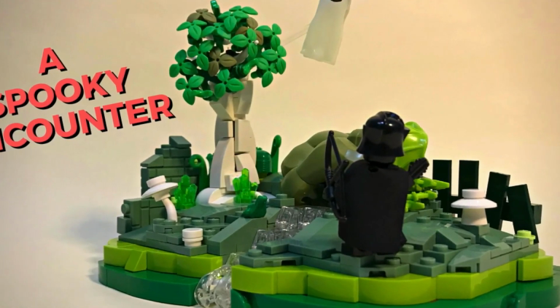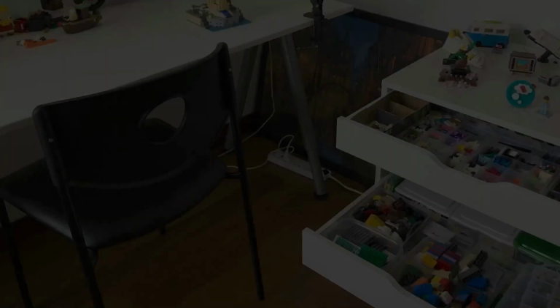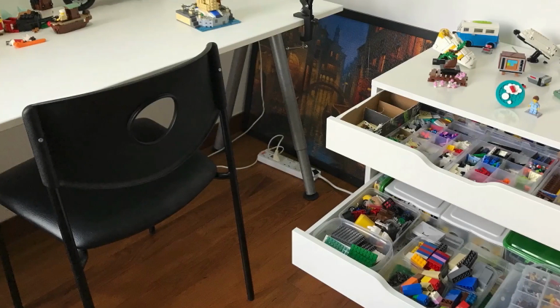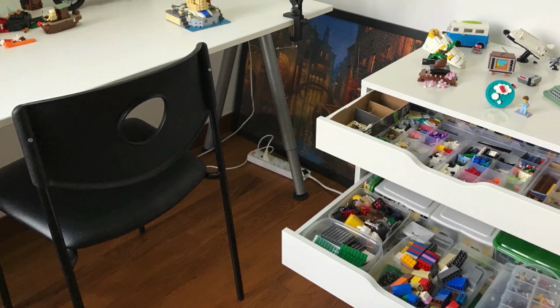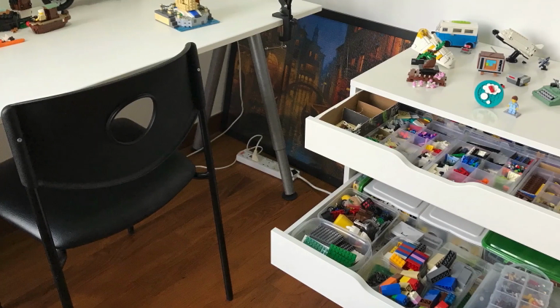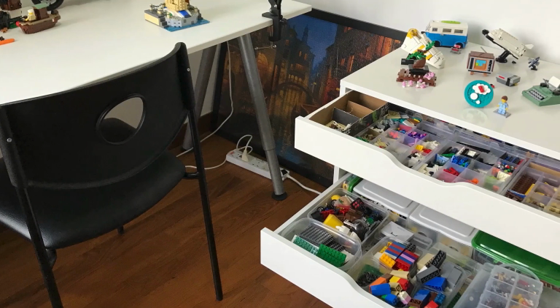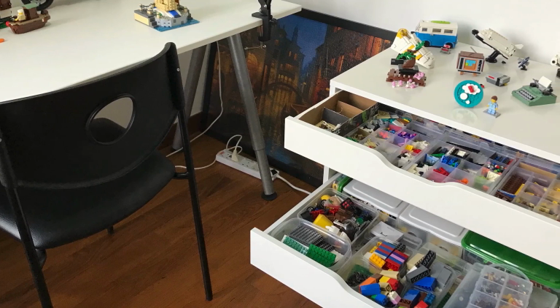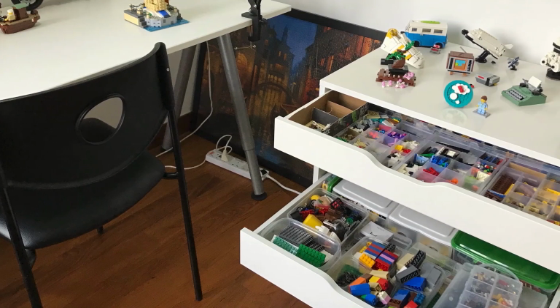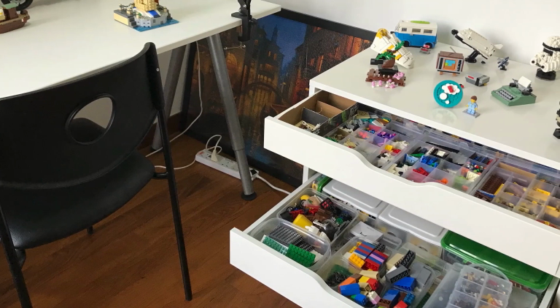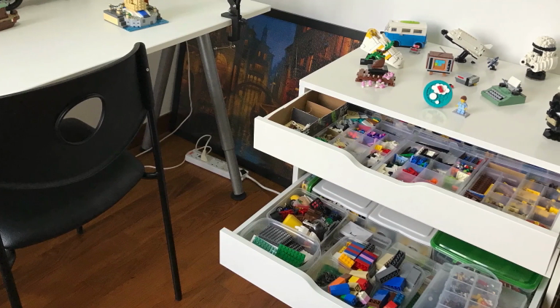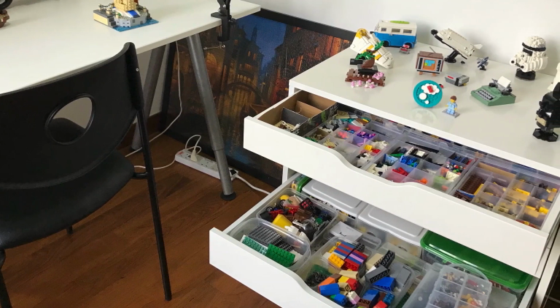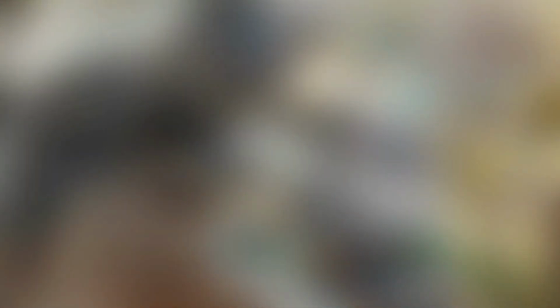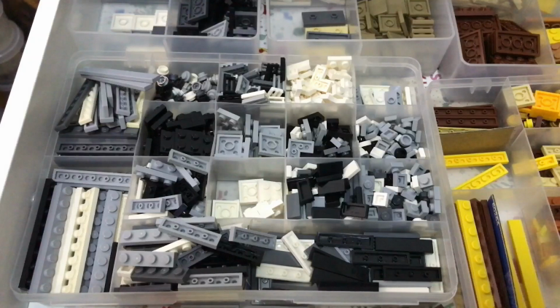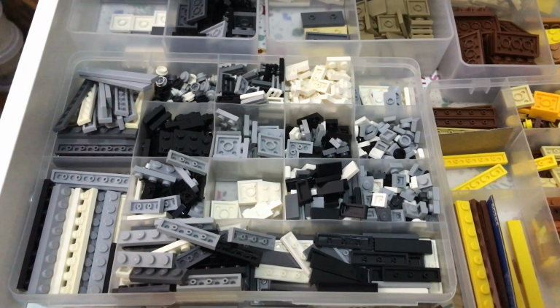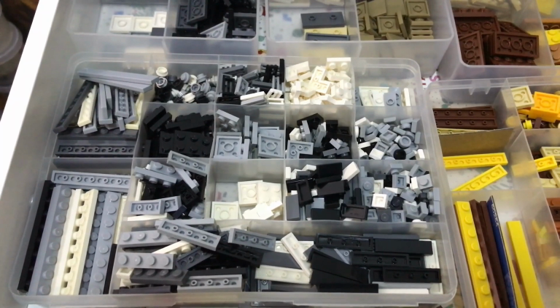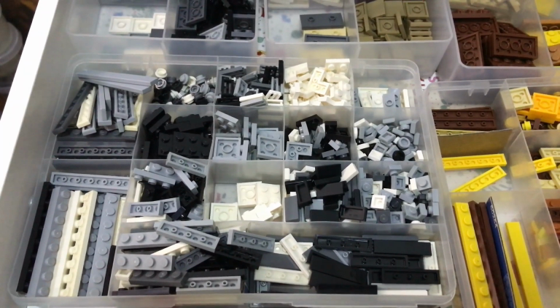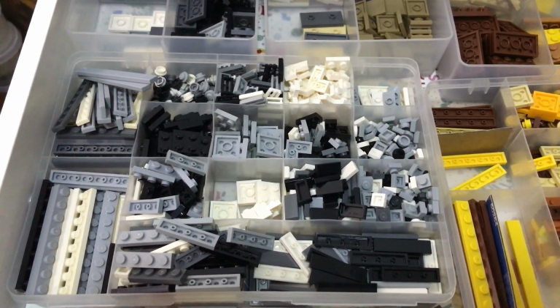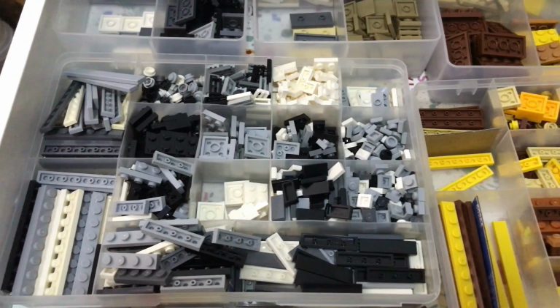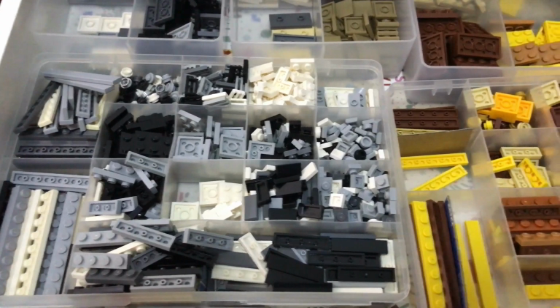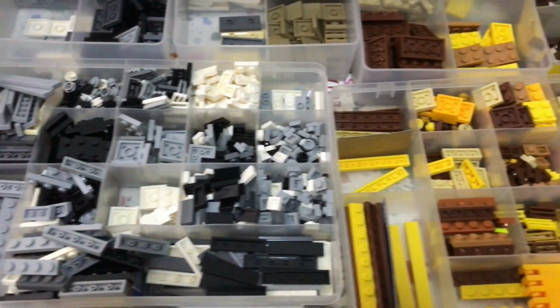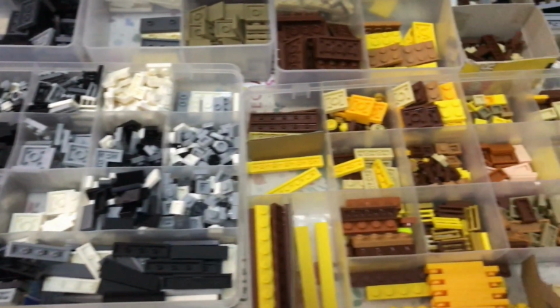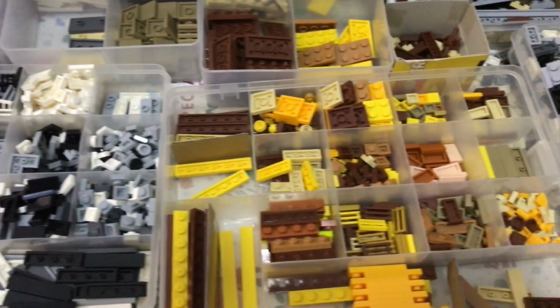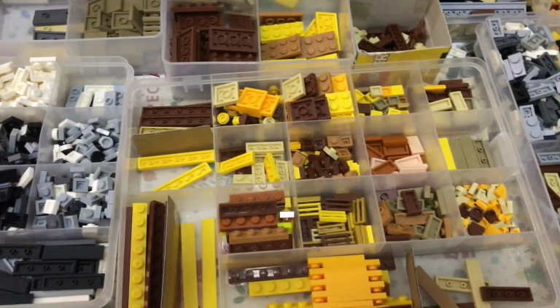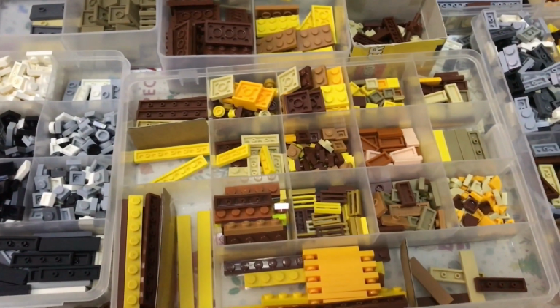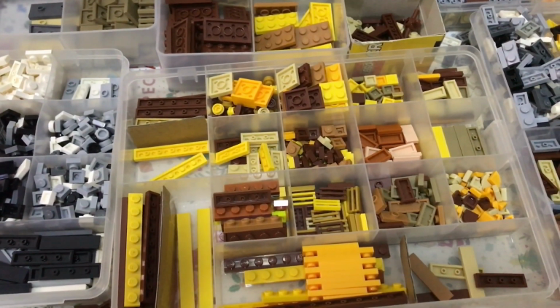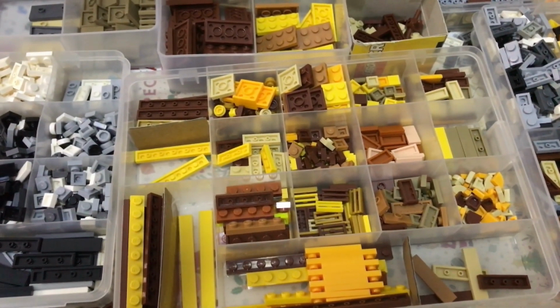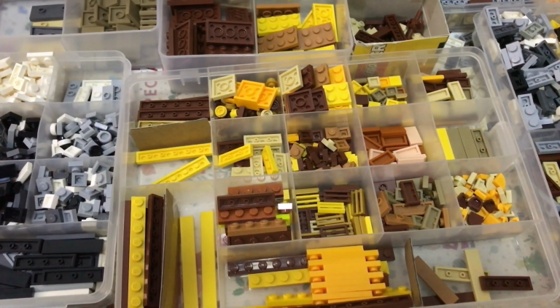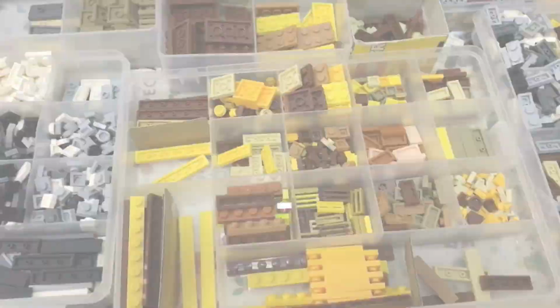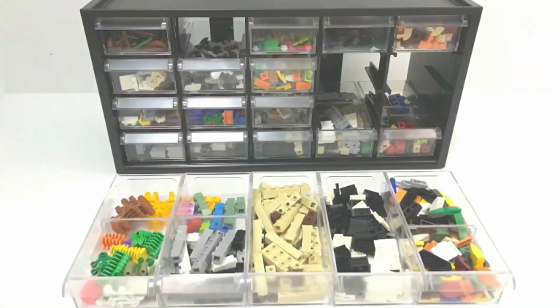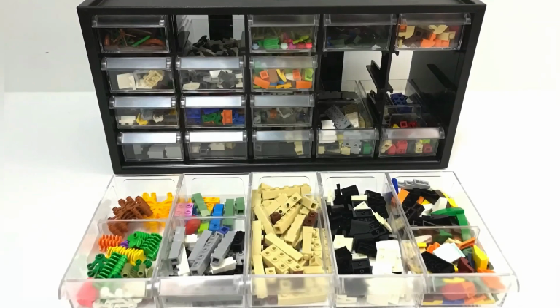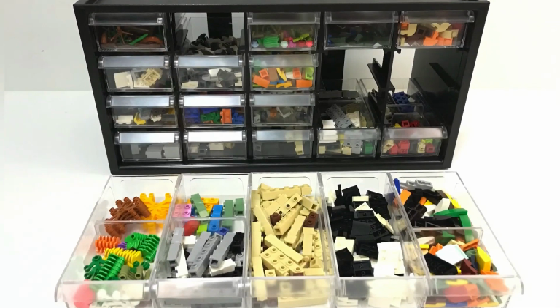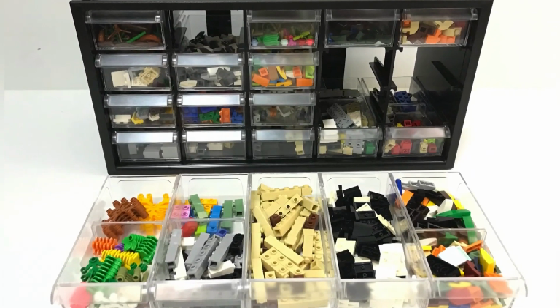If your collection is not very big, you can start by sorting colors in batches. For example, here I have grays, blacks and whites. Here I have yellows, browns and tans. And so on. As your collection grows, you can sort more efficiently.